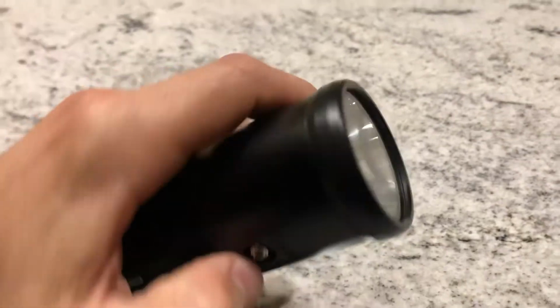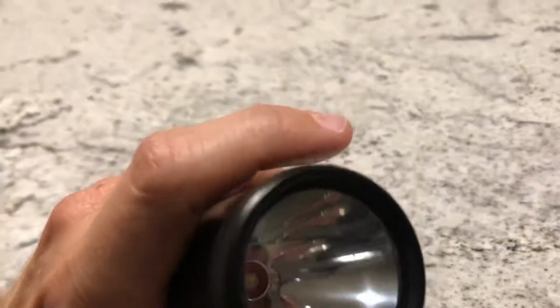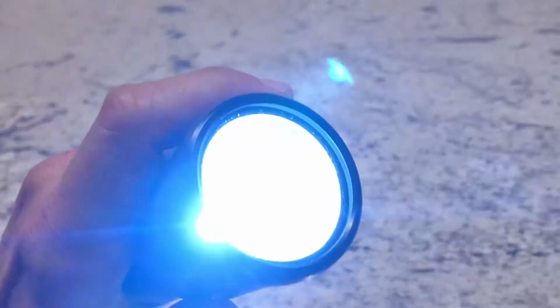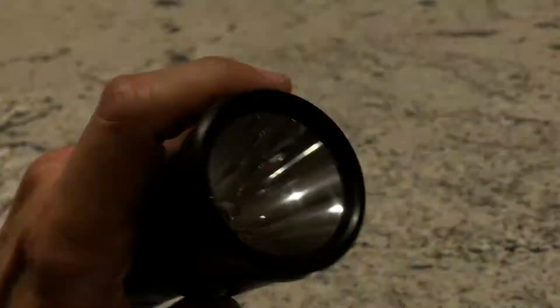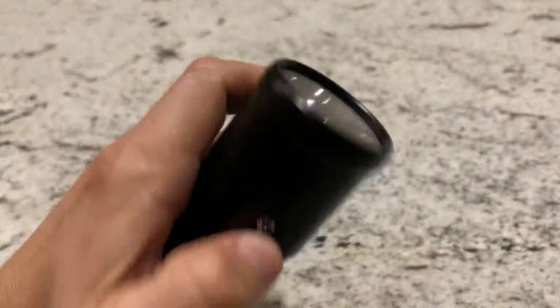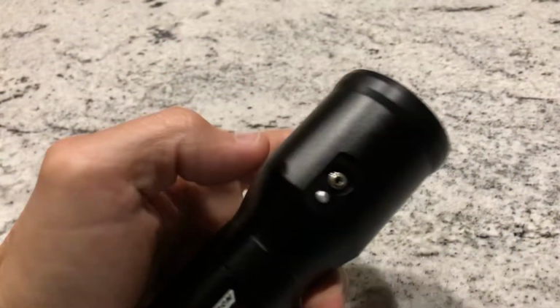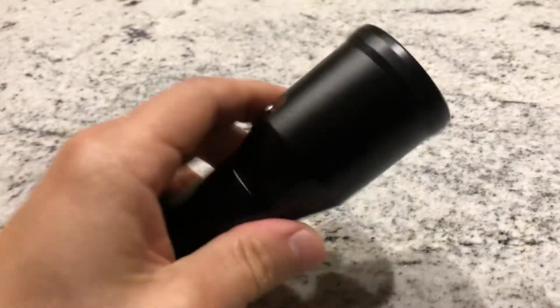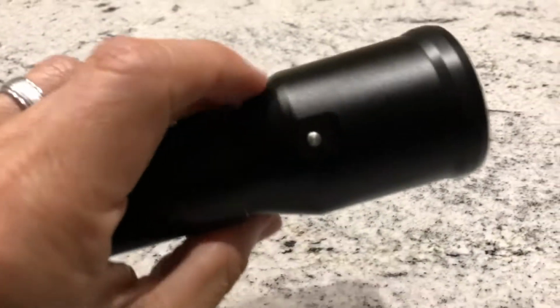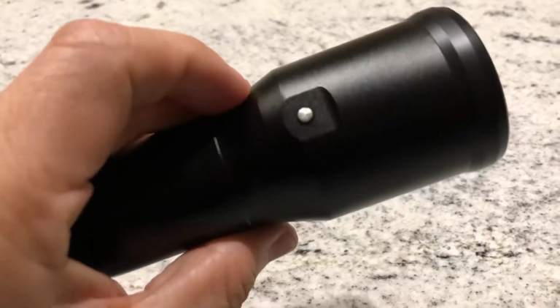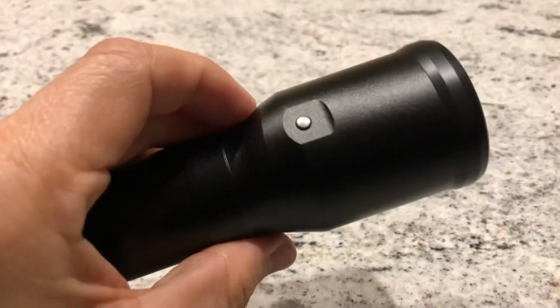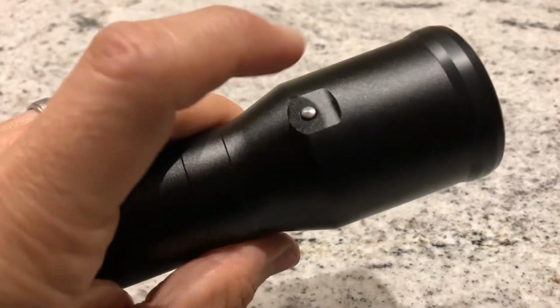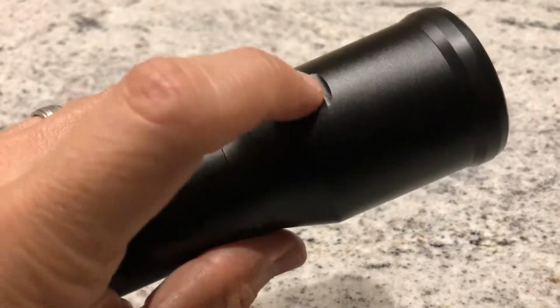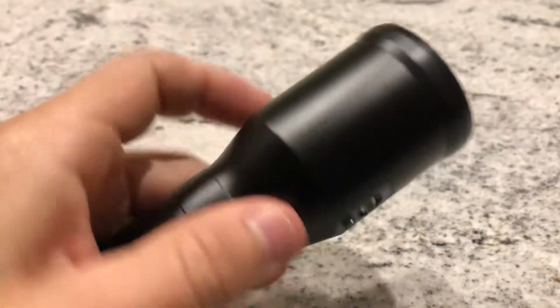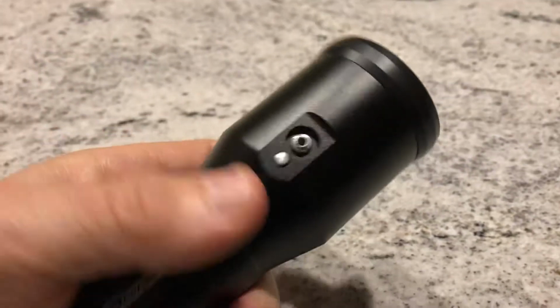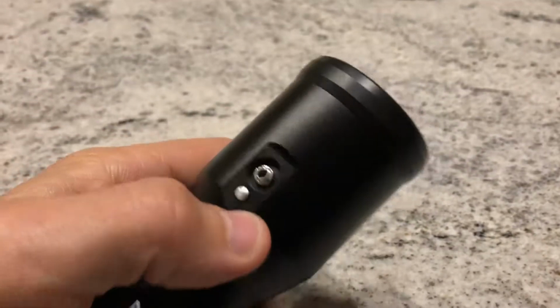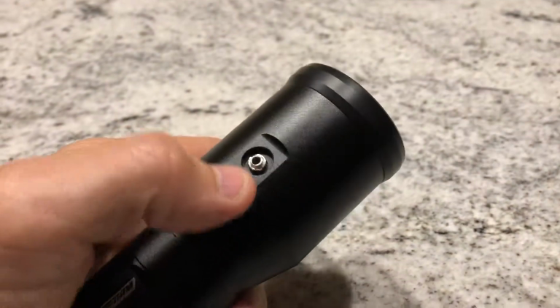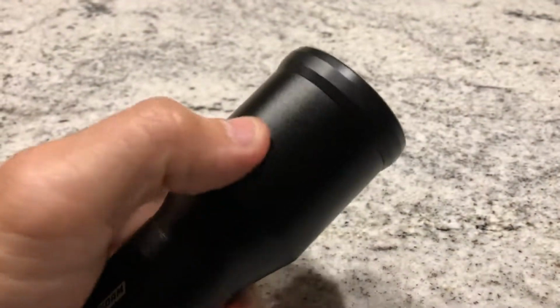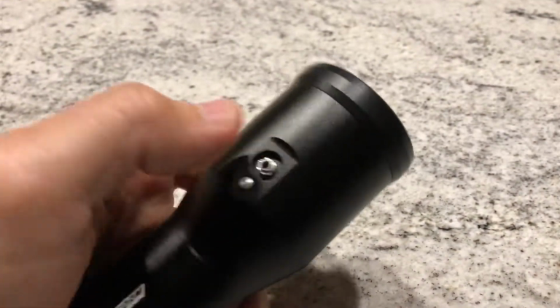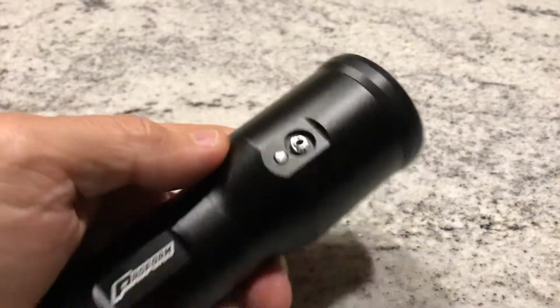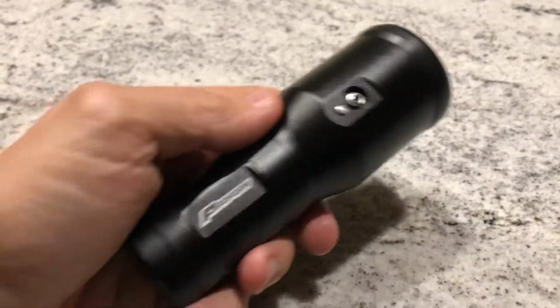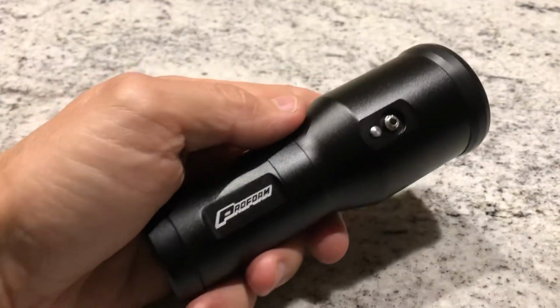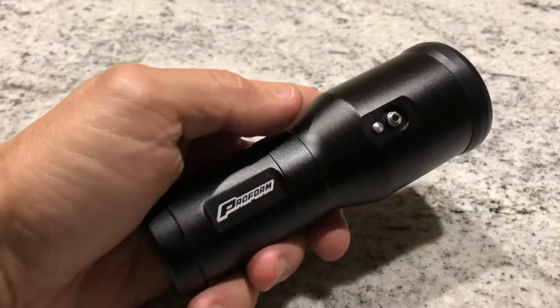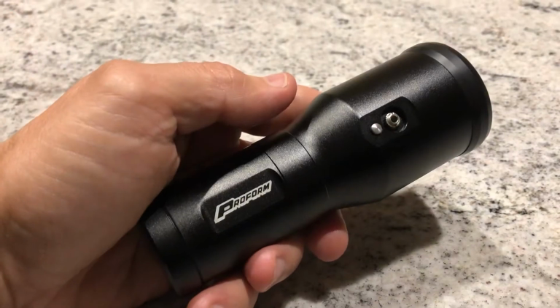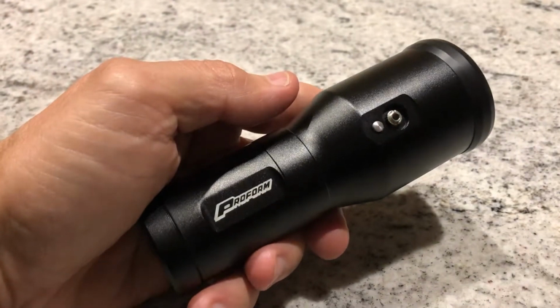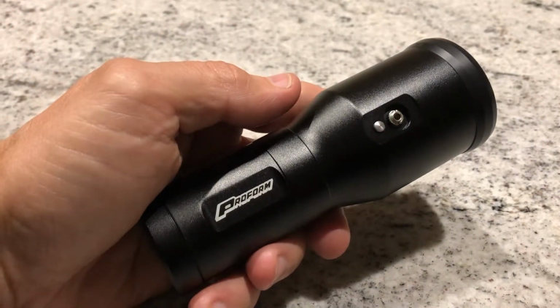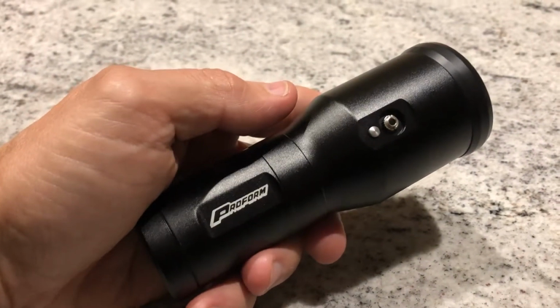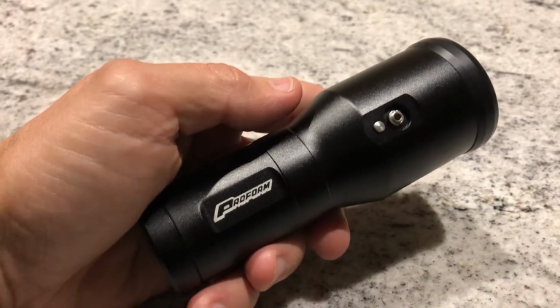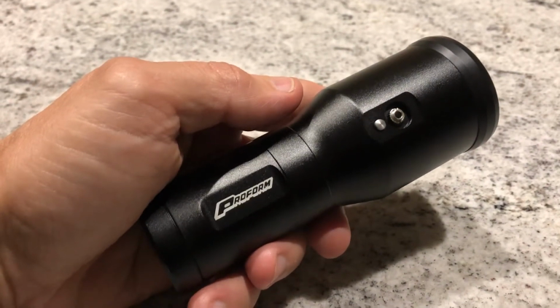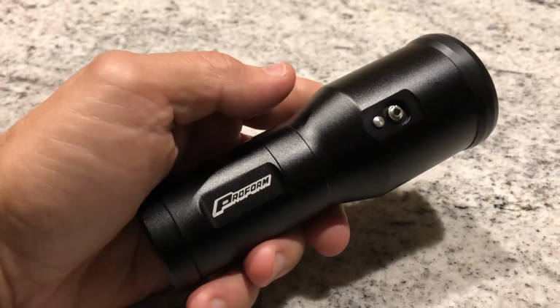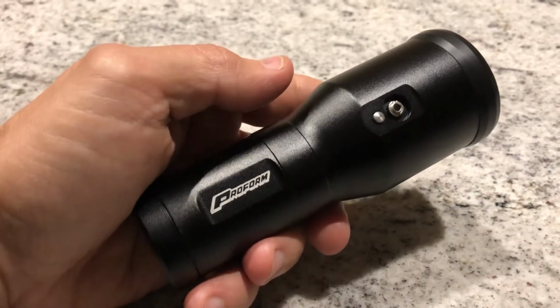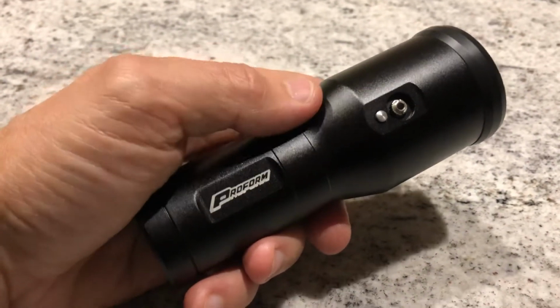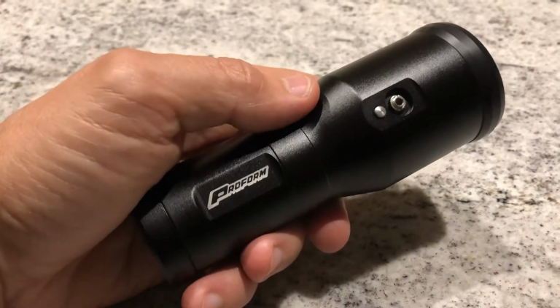It's really bright. On the other side is the timing light button, so you plug in your pickup right here and then hook the other end to your number one spark plug wire, then push the button.